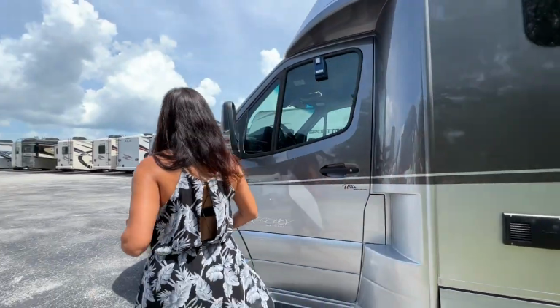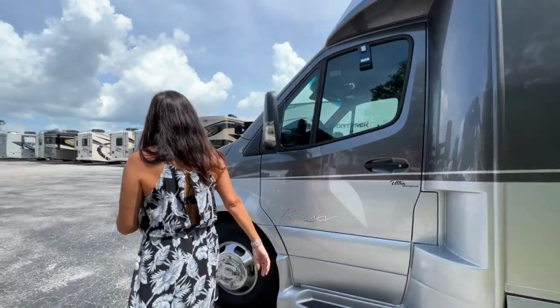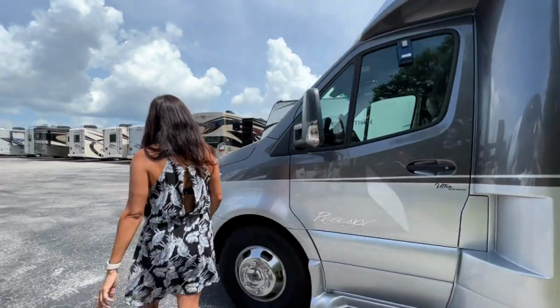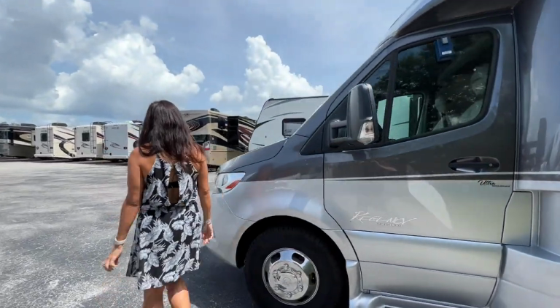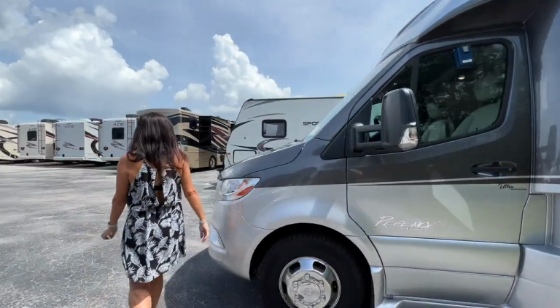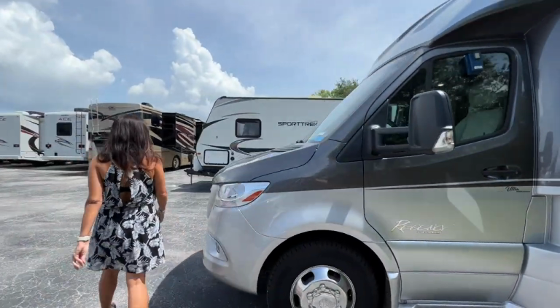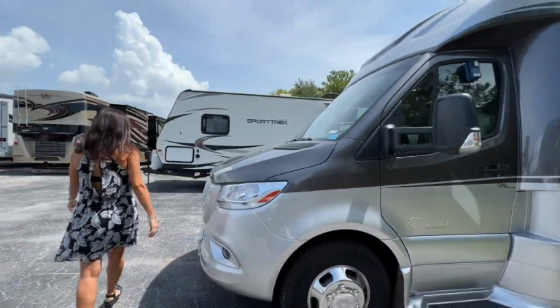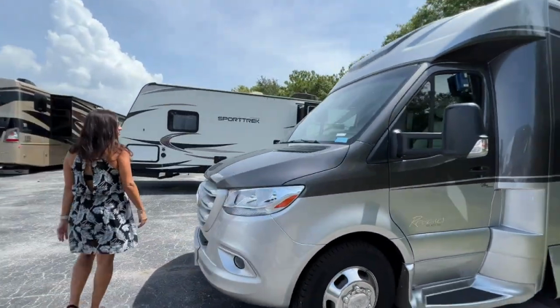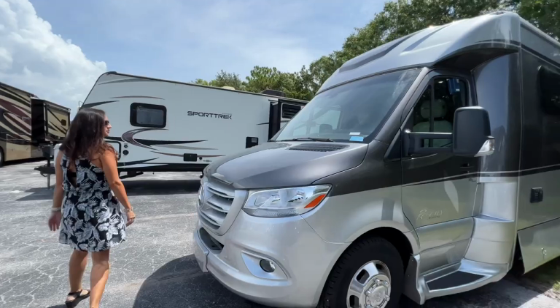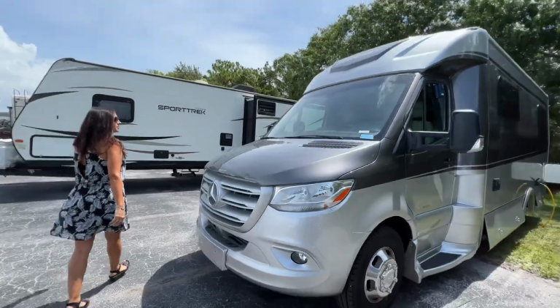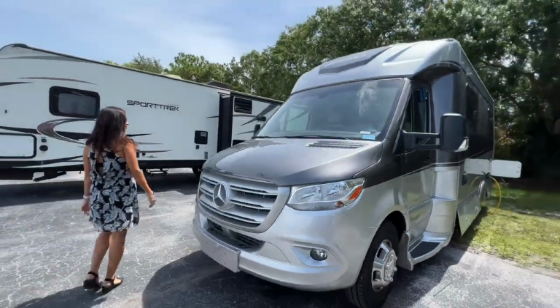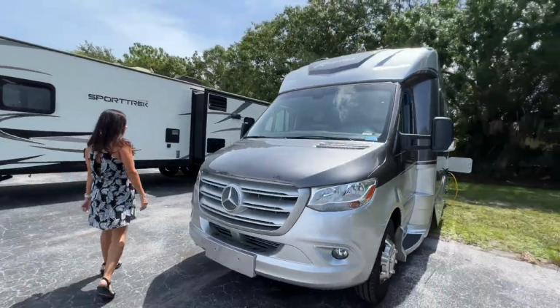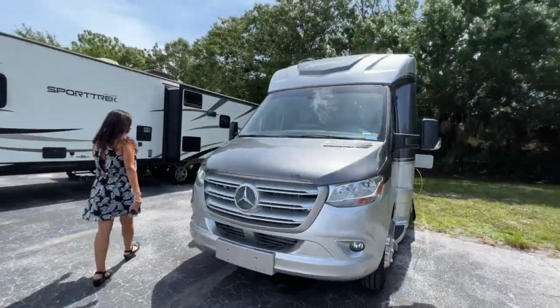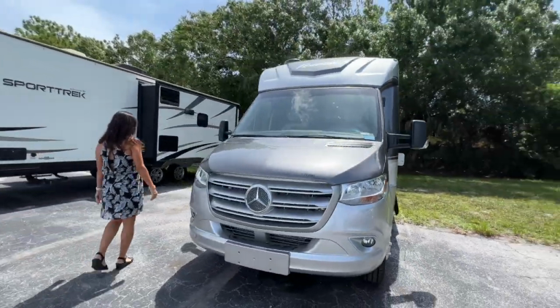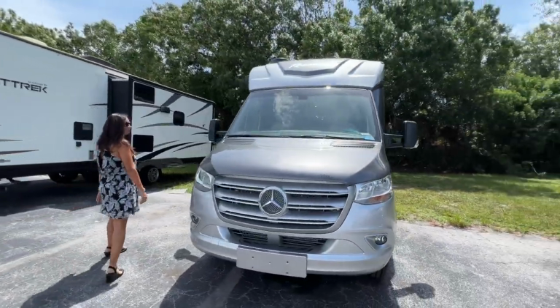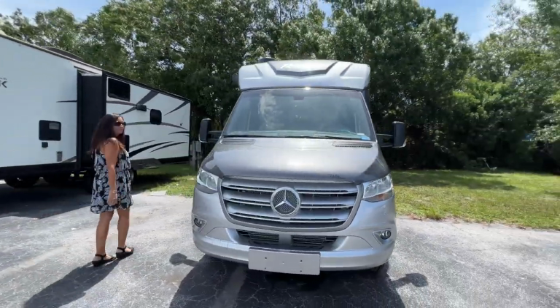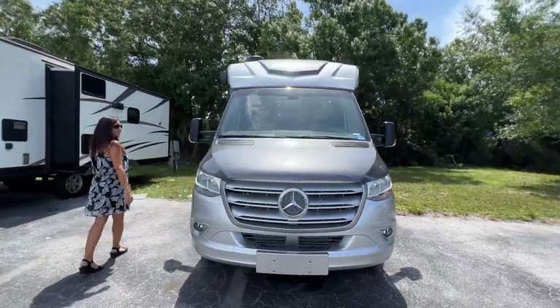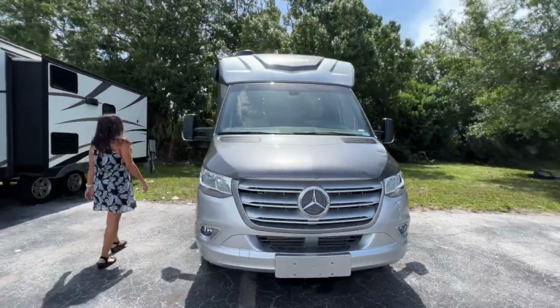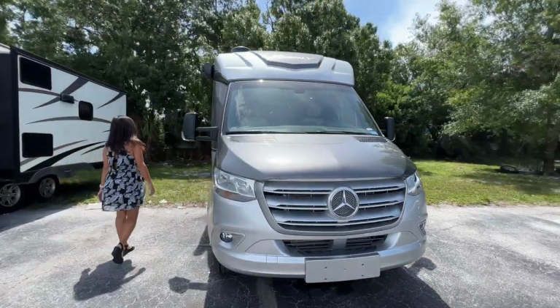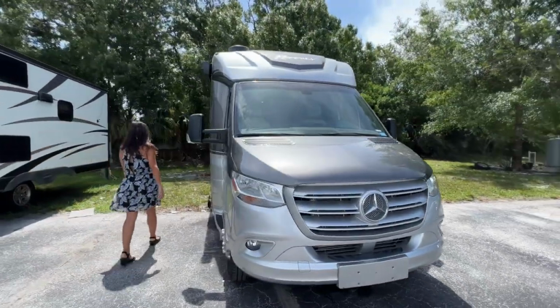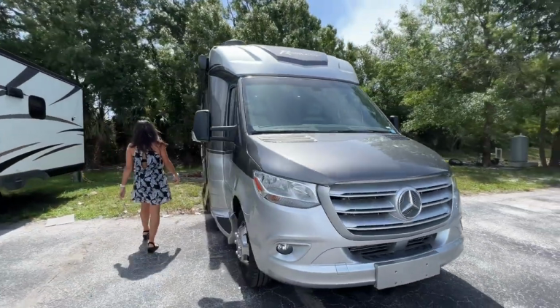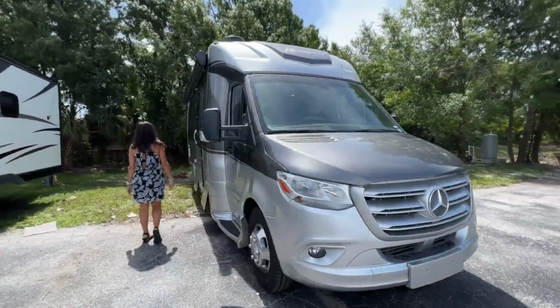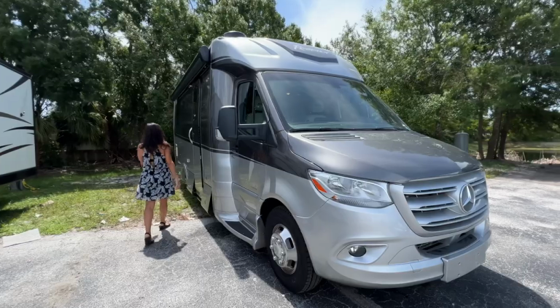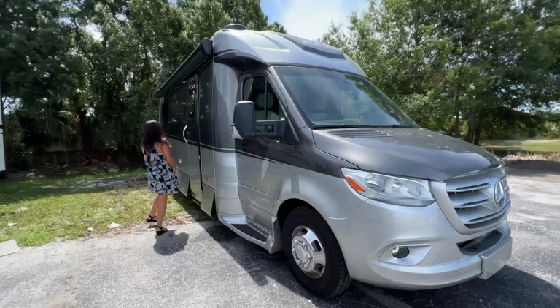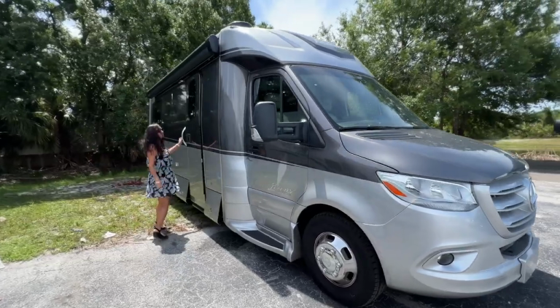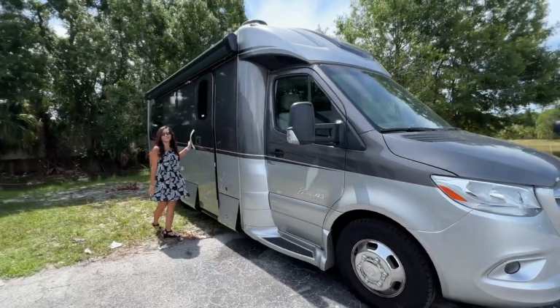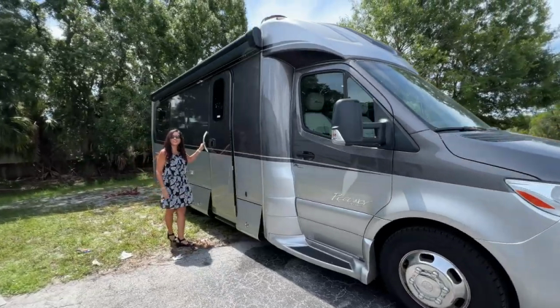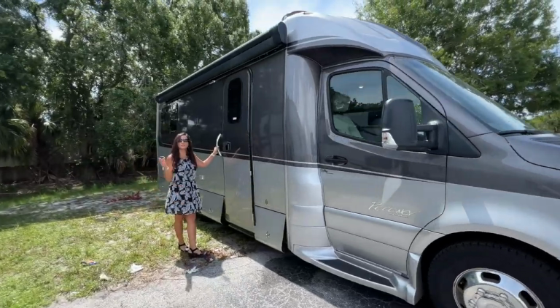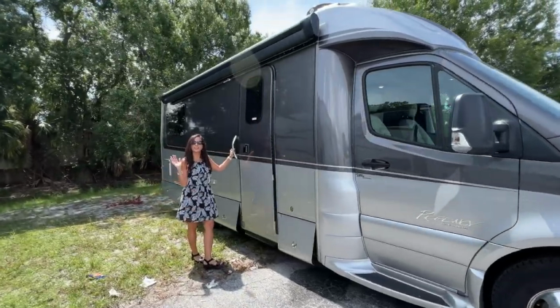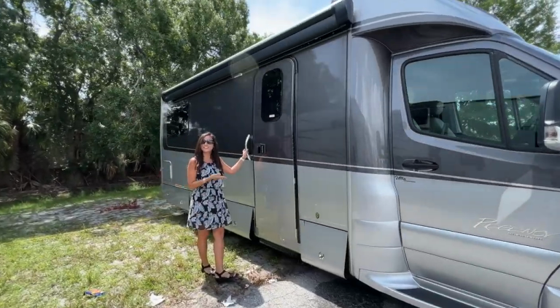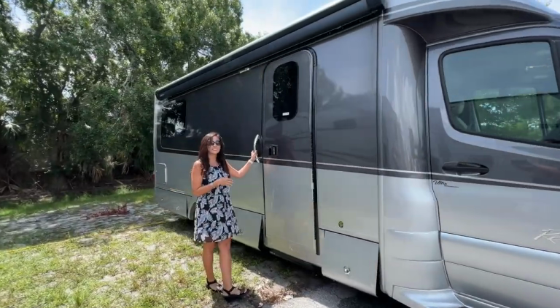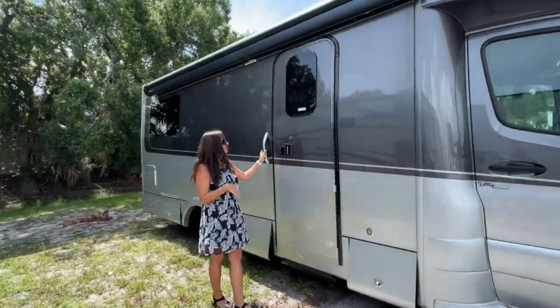Integrated side step for the driver. Opening up that driver's door, you can access your diesel input. Now take a look at the front. Time to check out the inside of this RV.